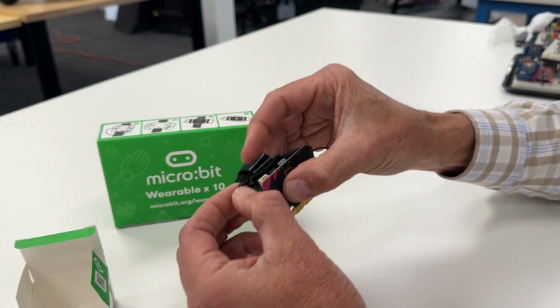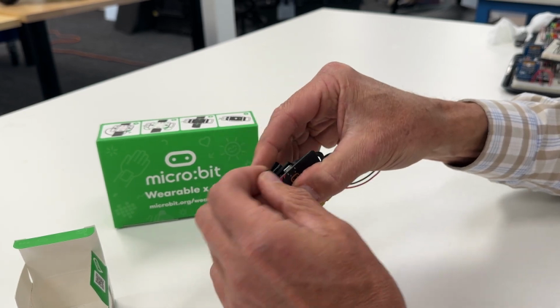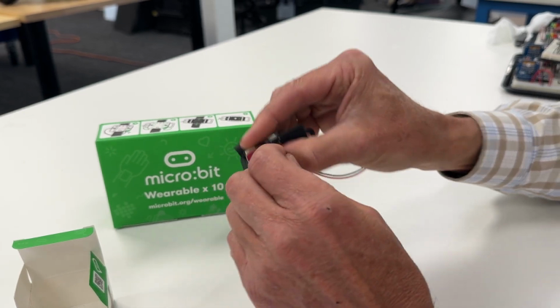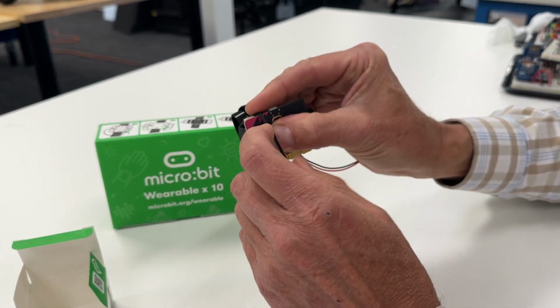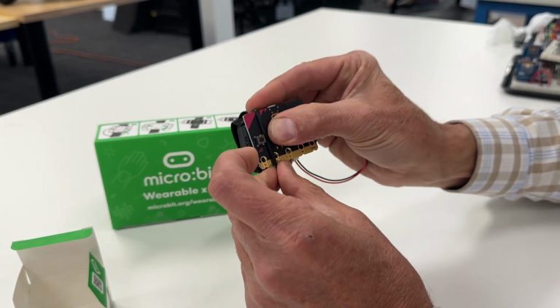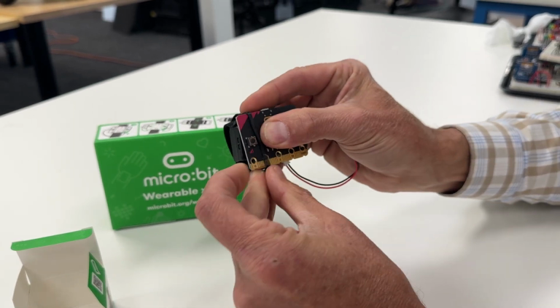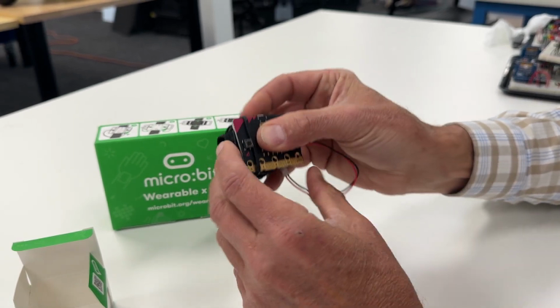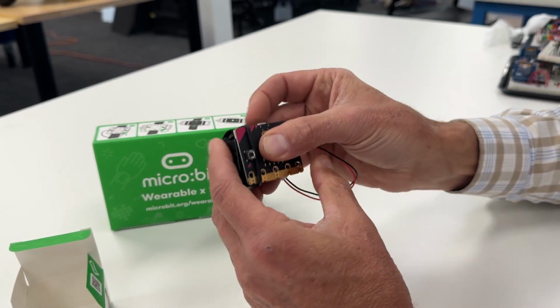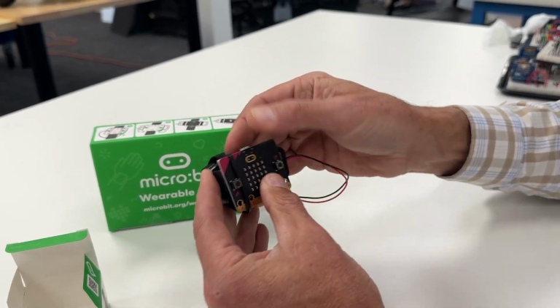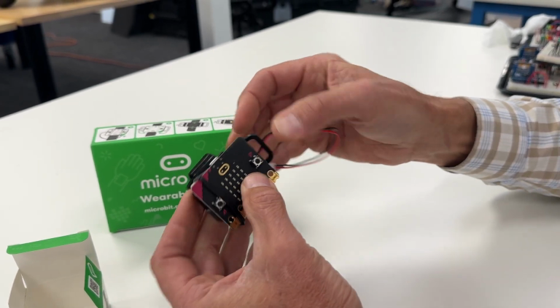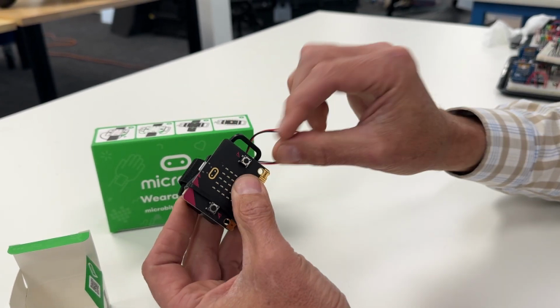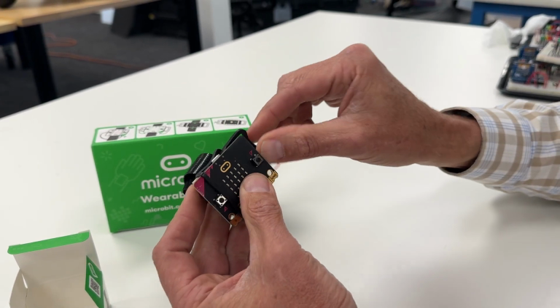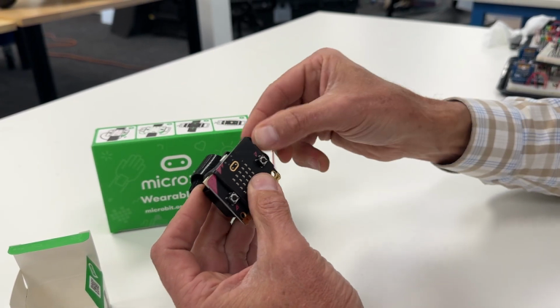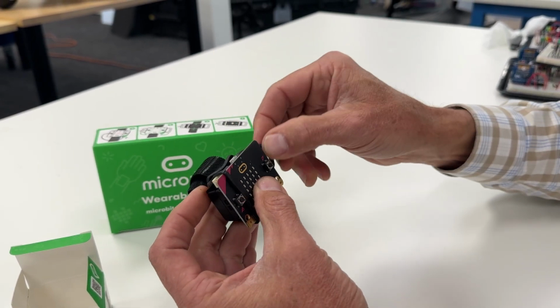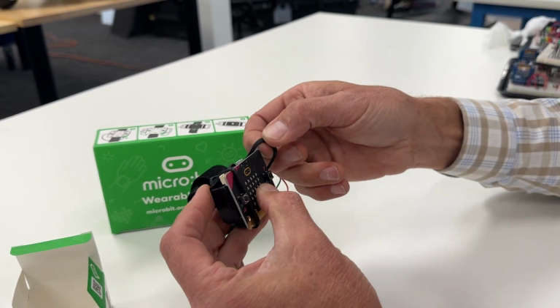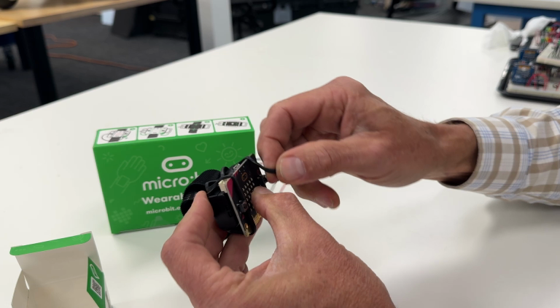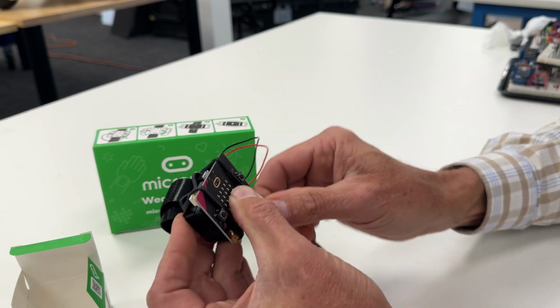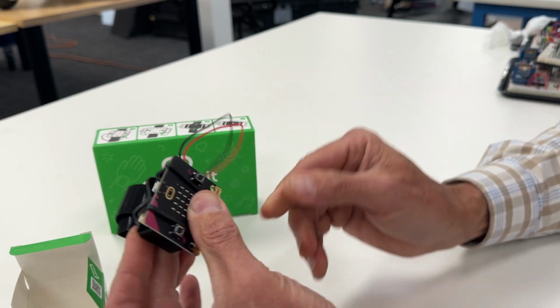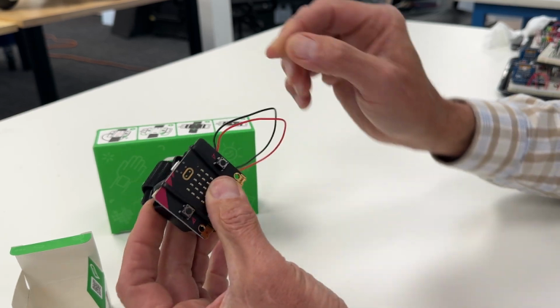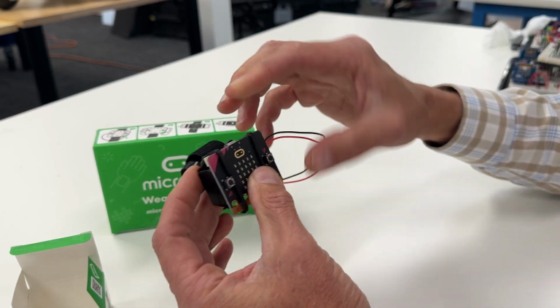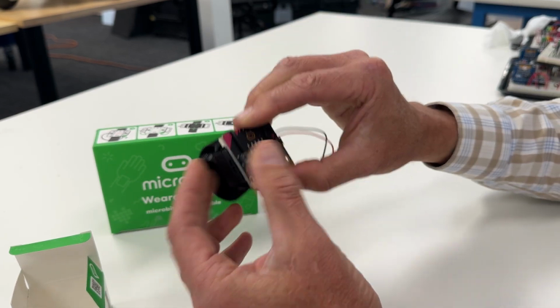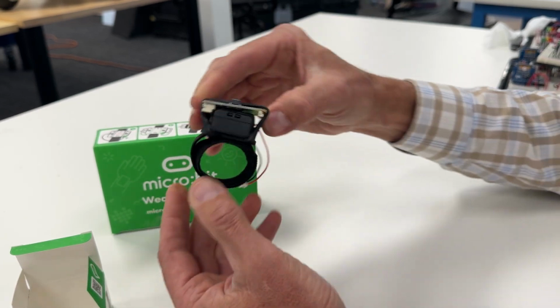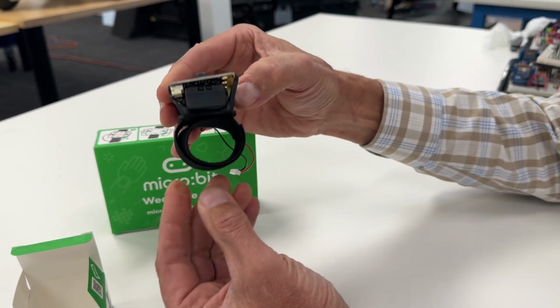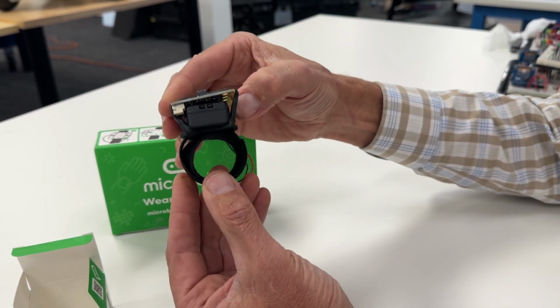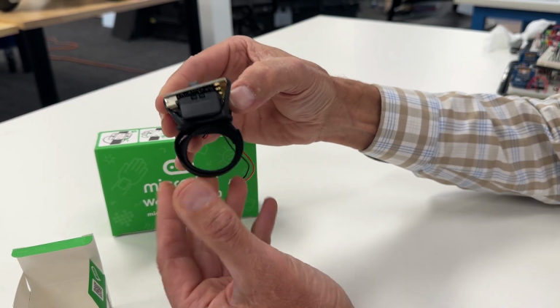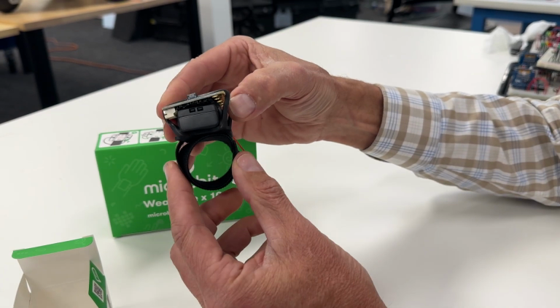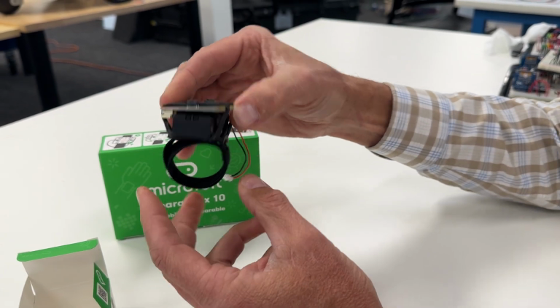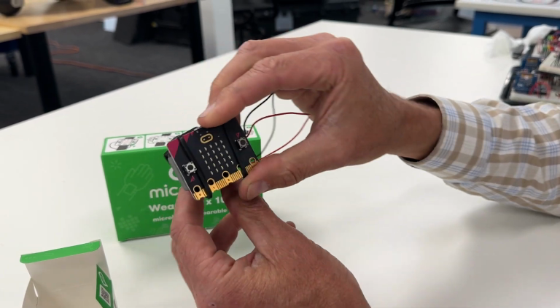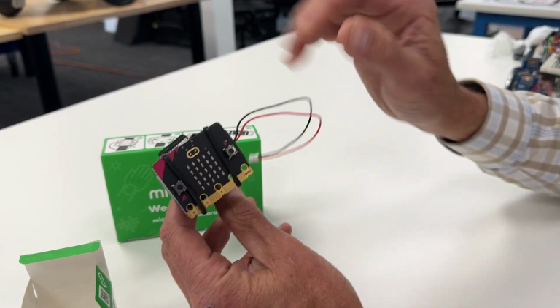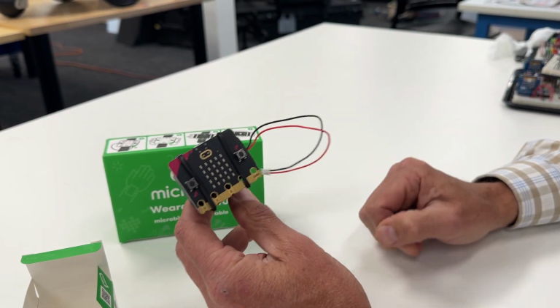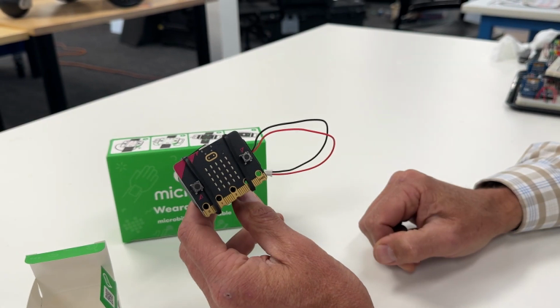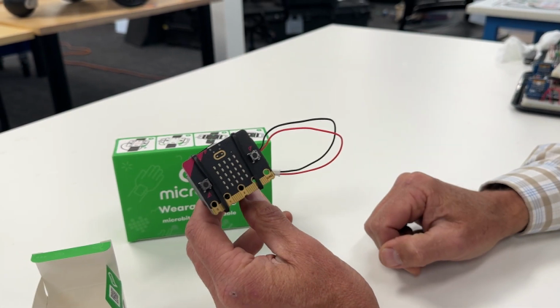Then you can pull that around, and on the other side, same thing. Then obviously open this up and put your wrist through it. There you go.